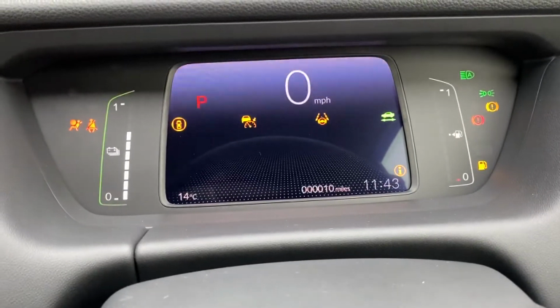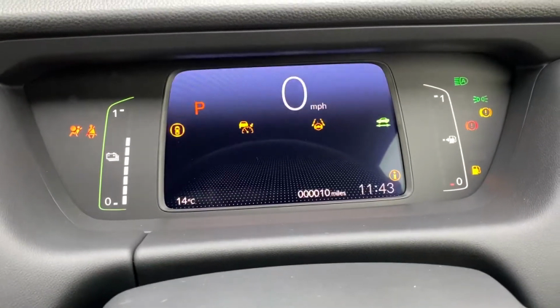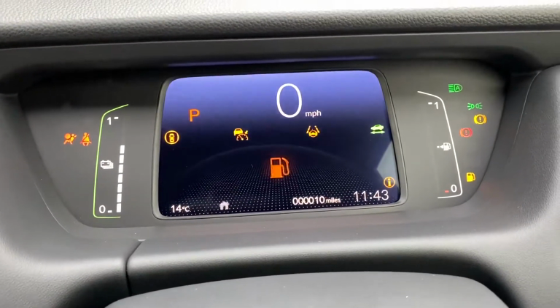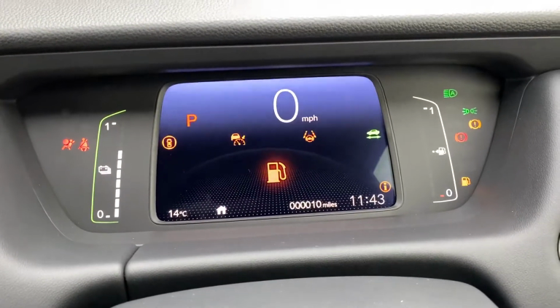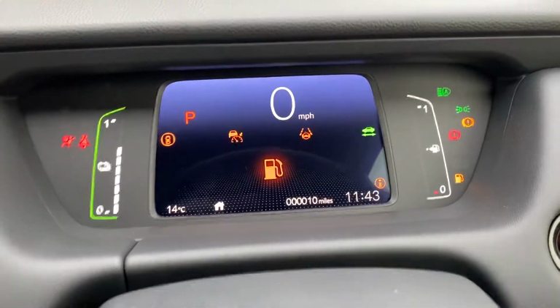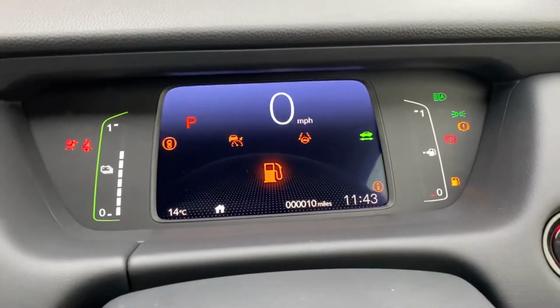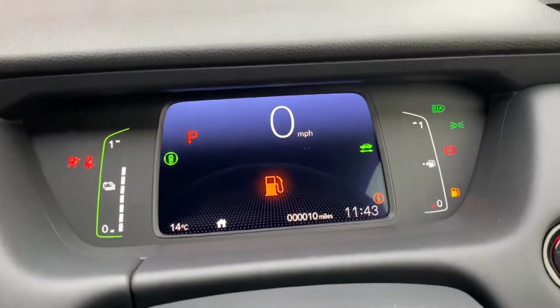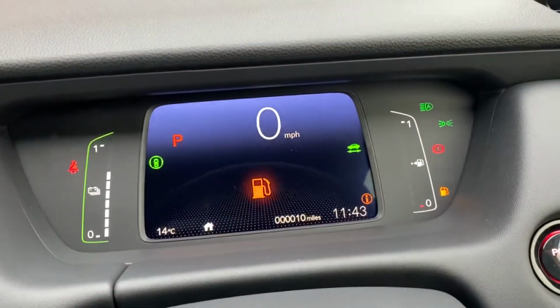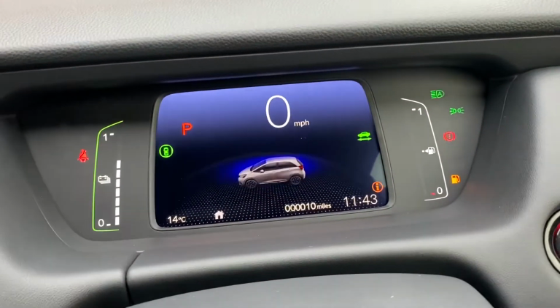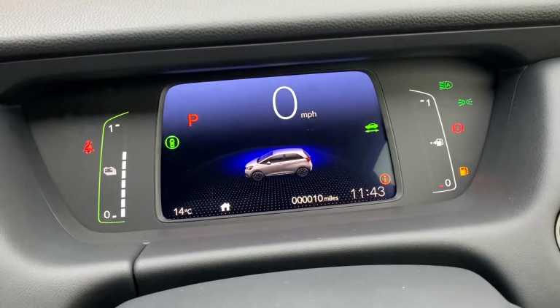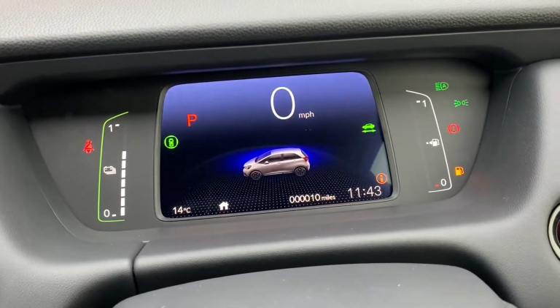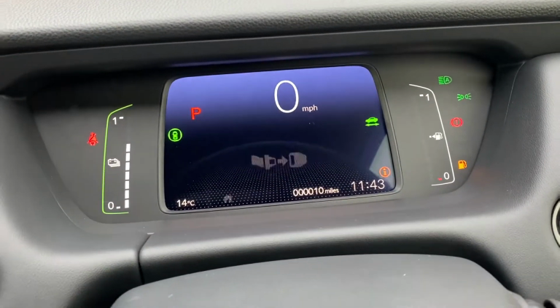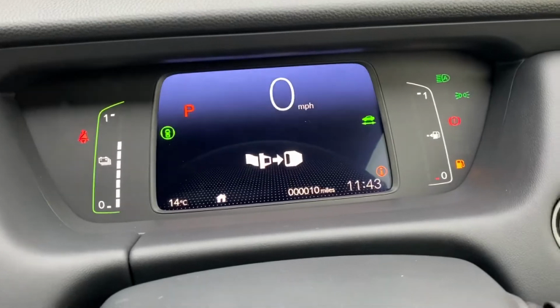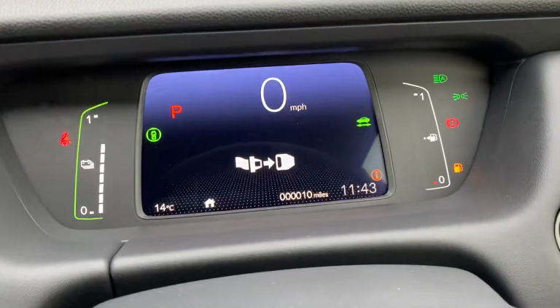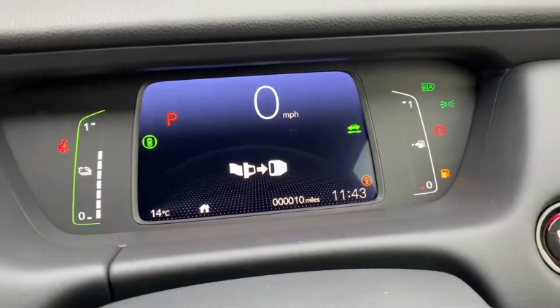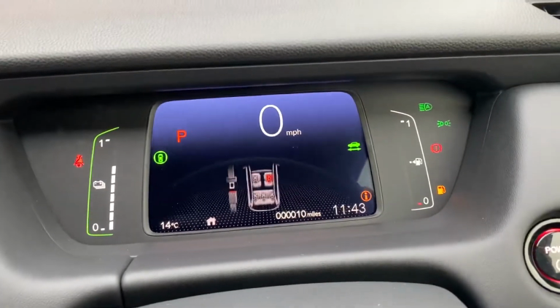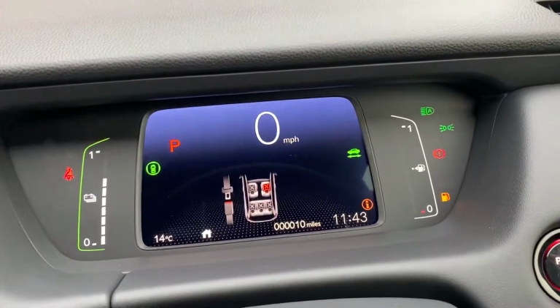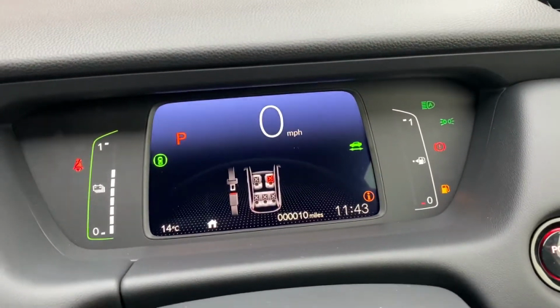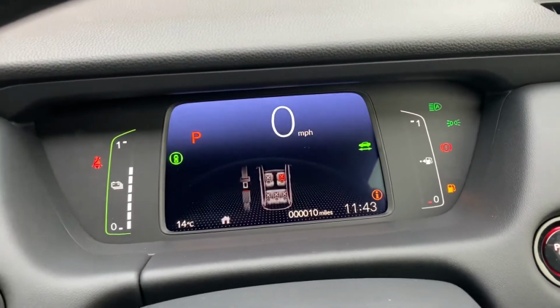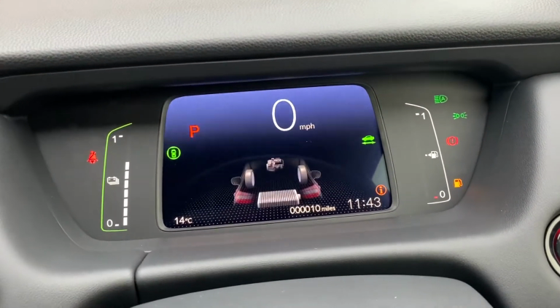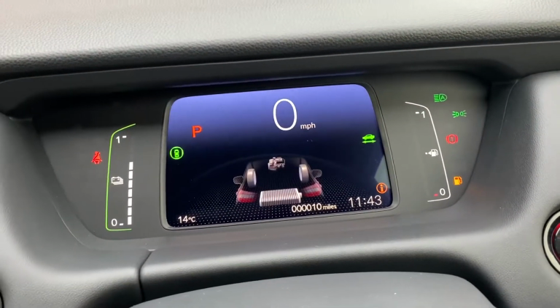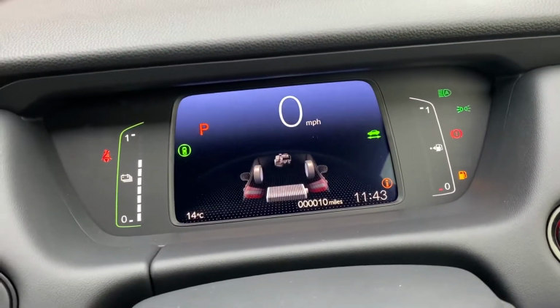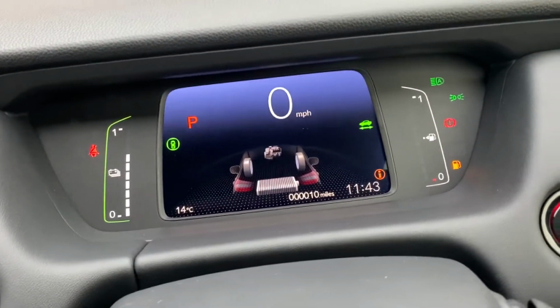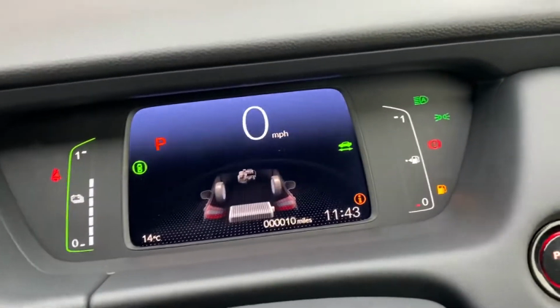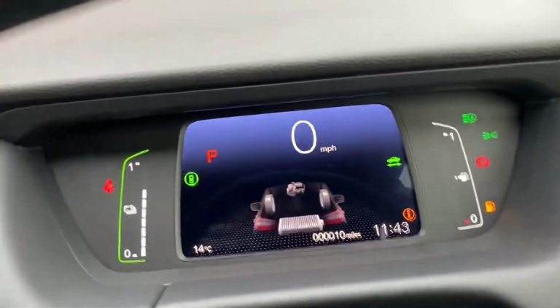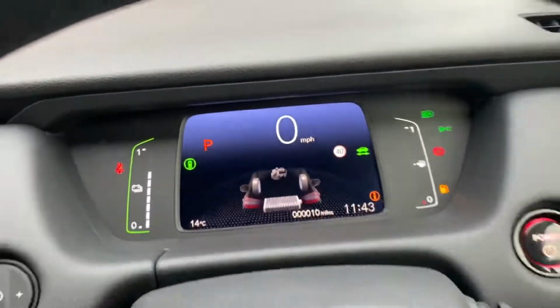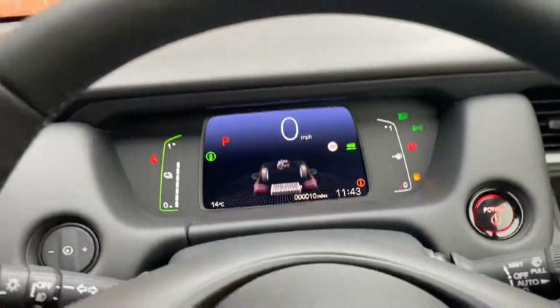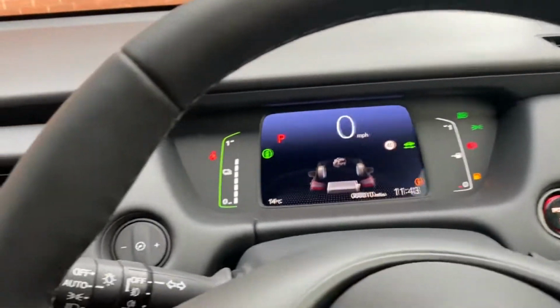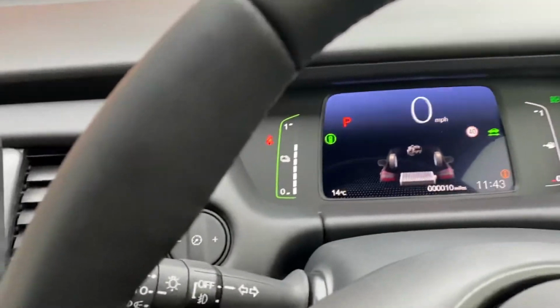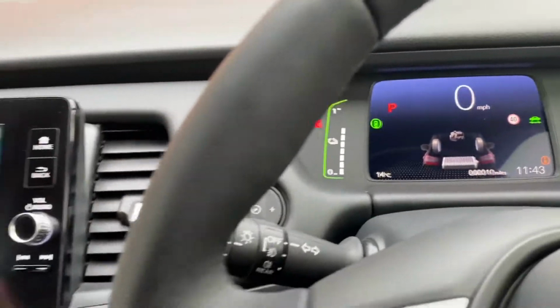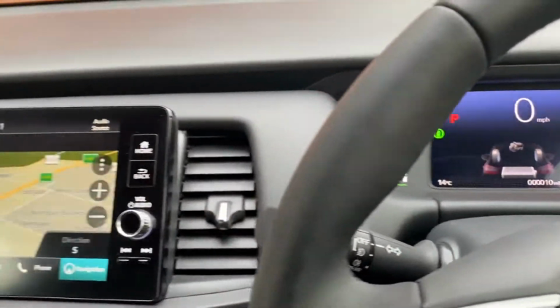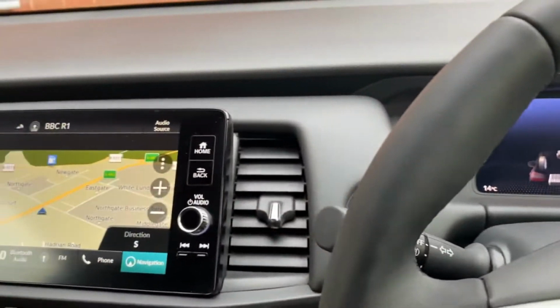As you can see, mileage is on 10 - never been anywhere, exactly what you expect from a brand new vehicle.